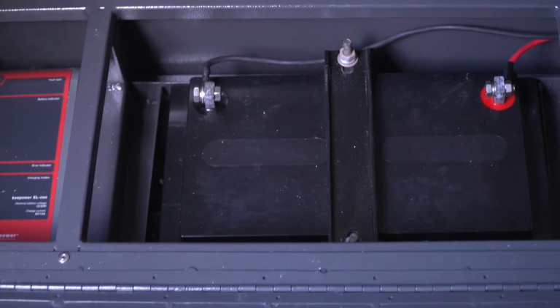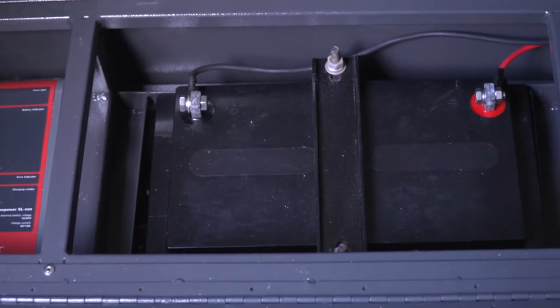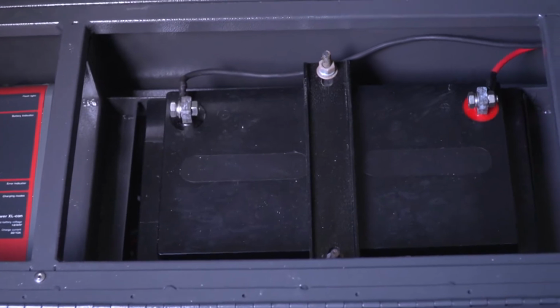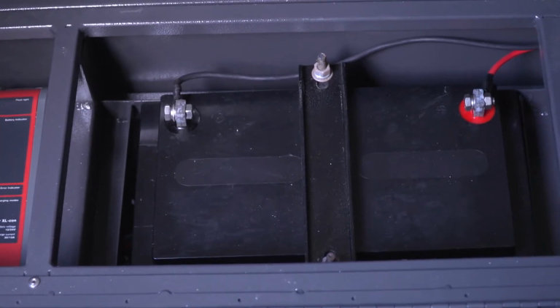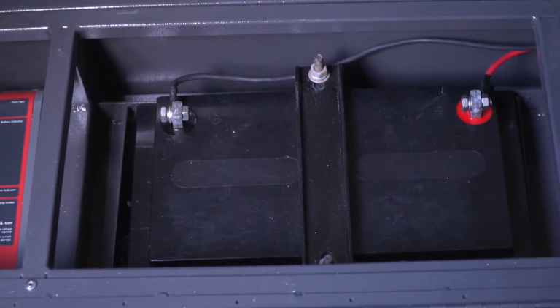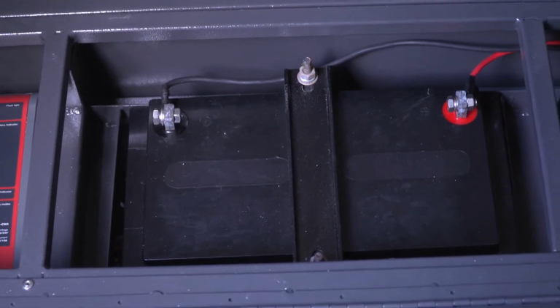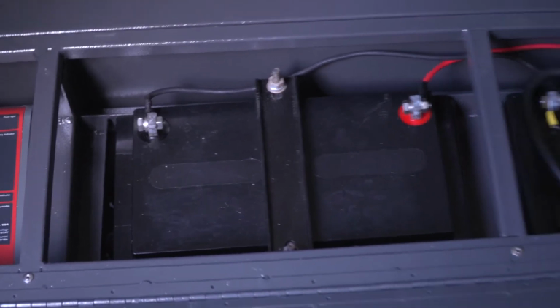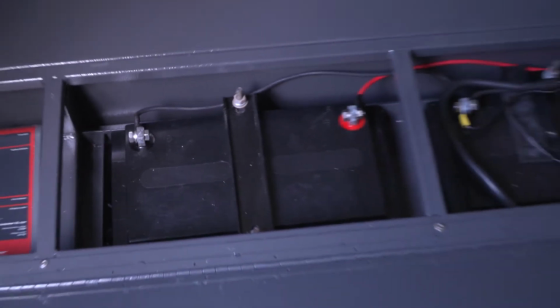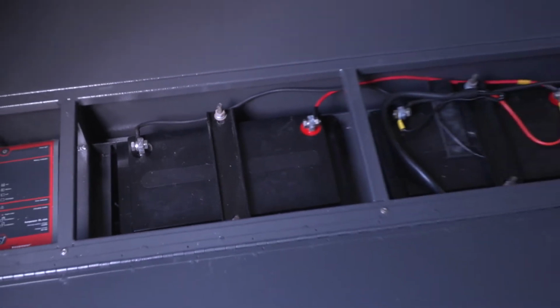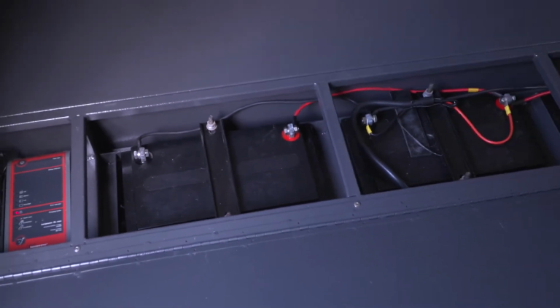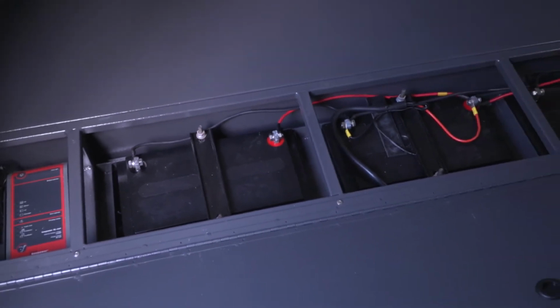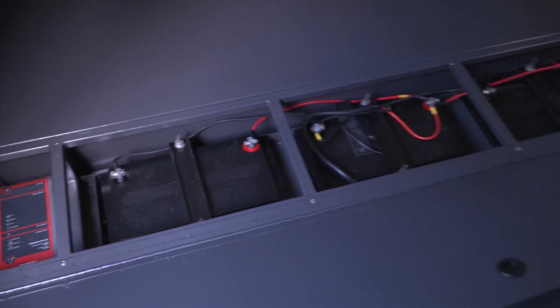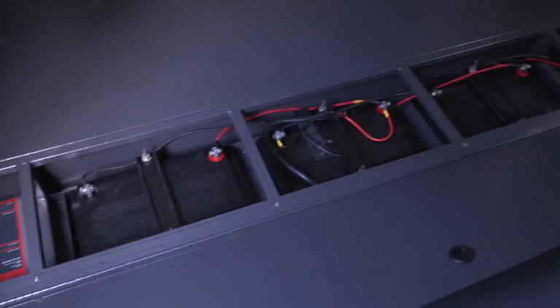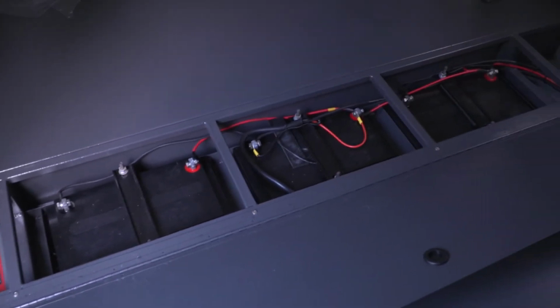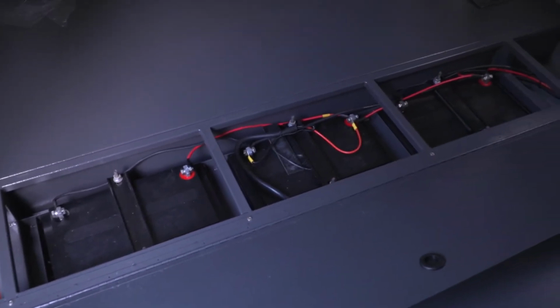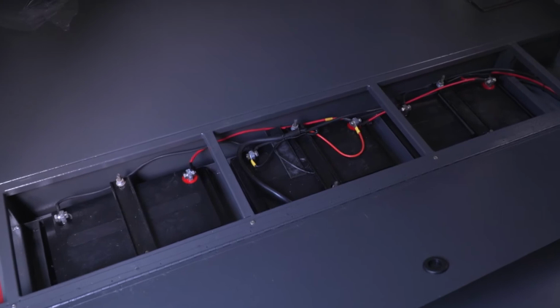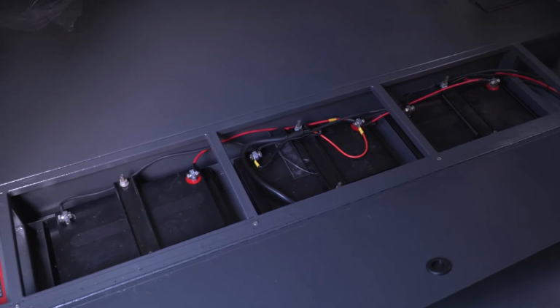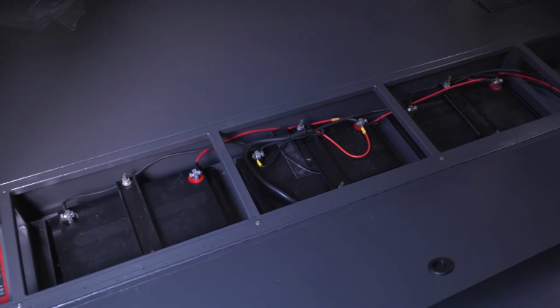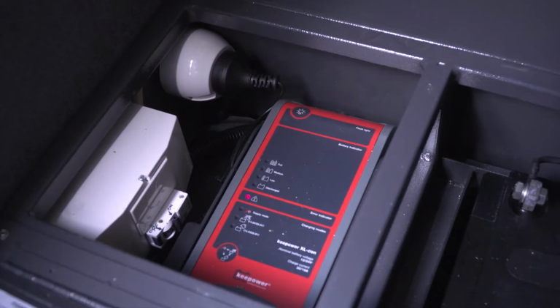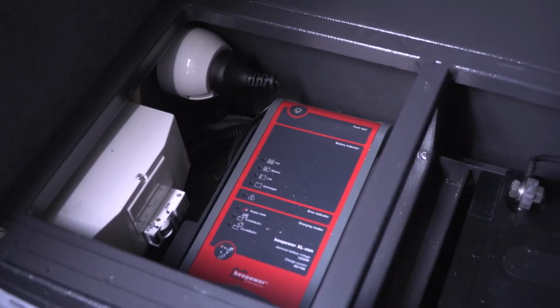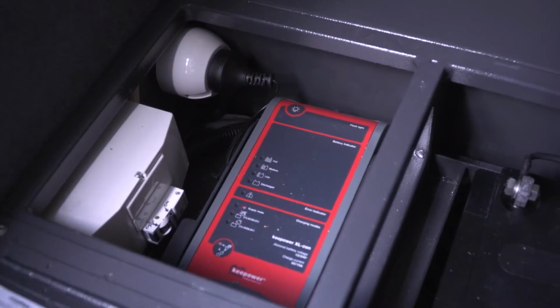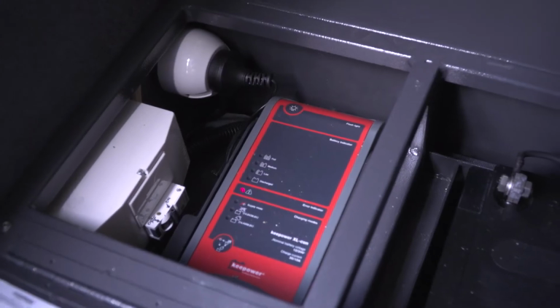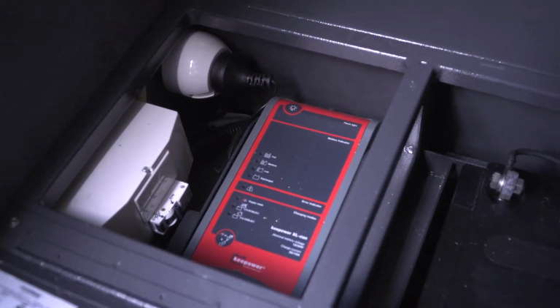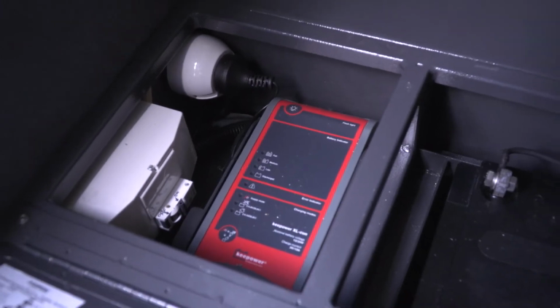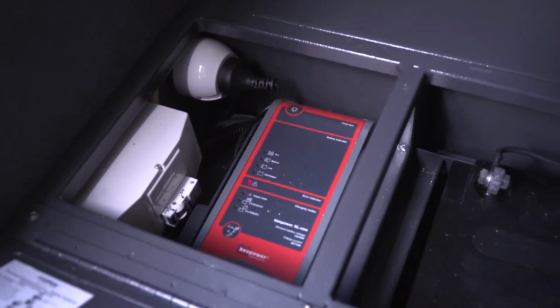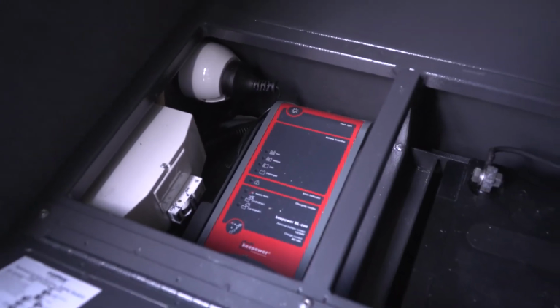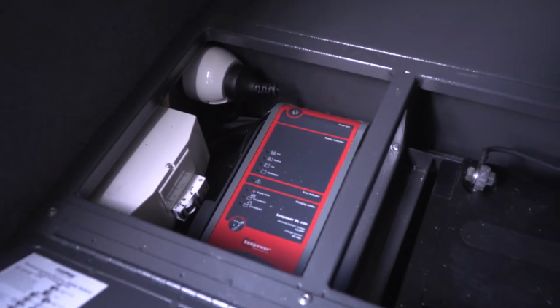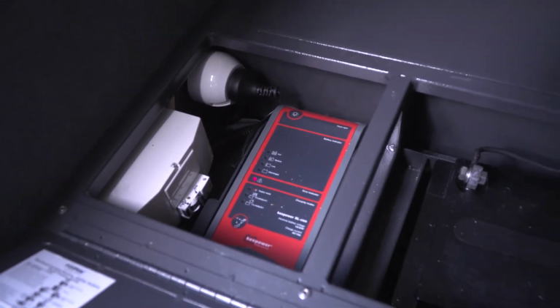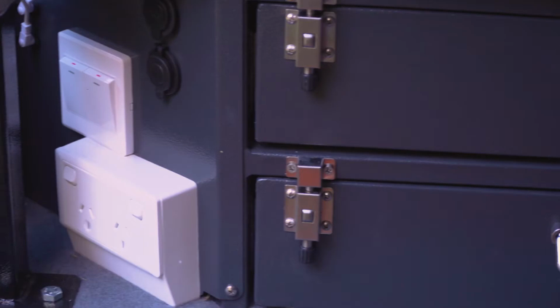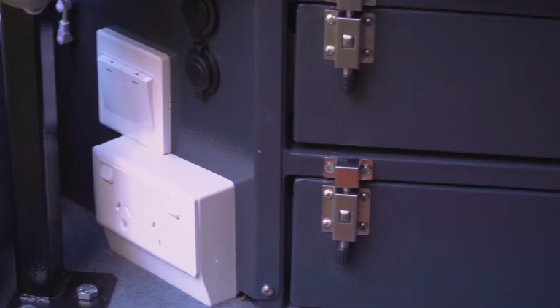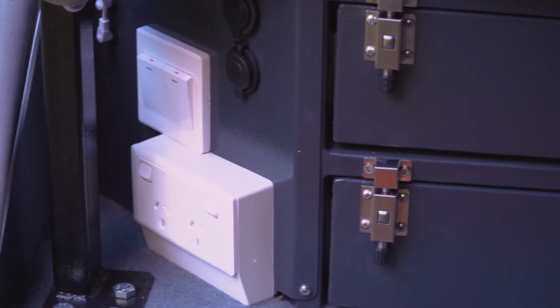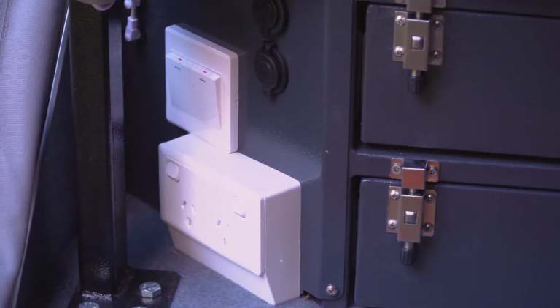First up, this trailer comes standard with not one, not two, but 300Ah batteries, as well as a power control panel and a 25Ah 240V charger.